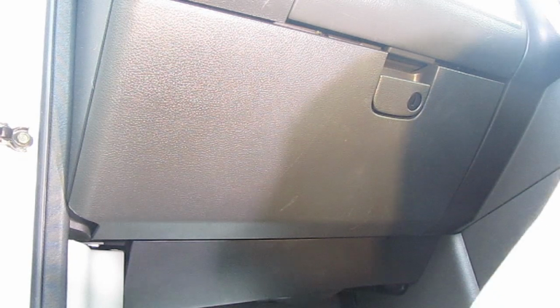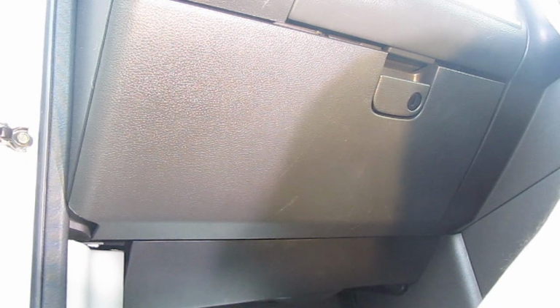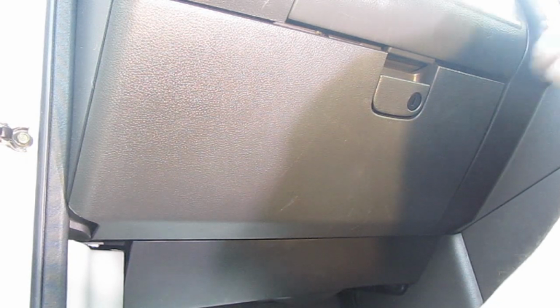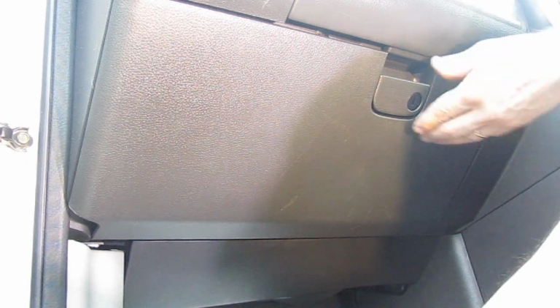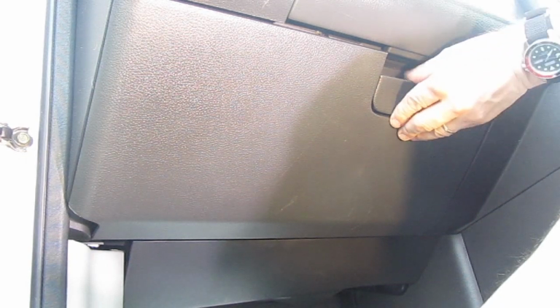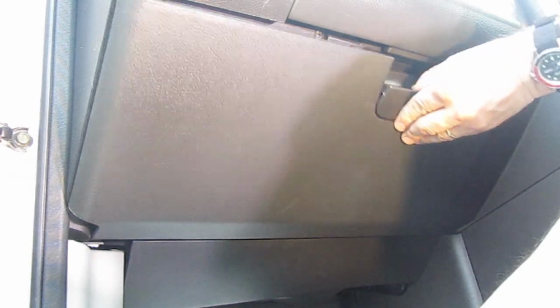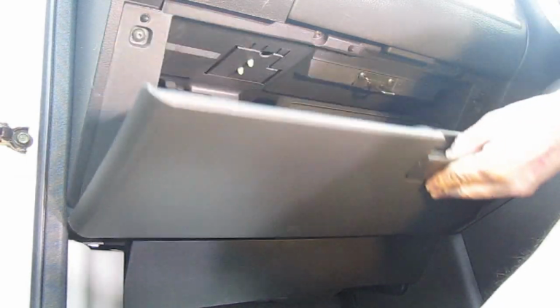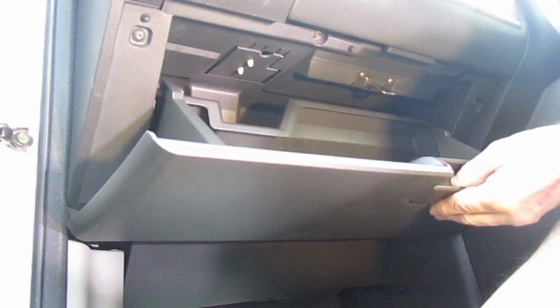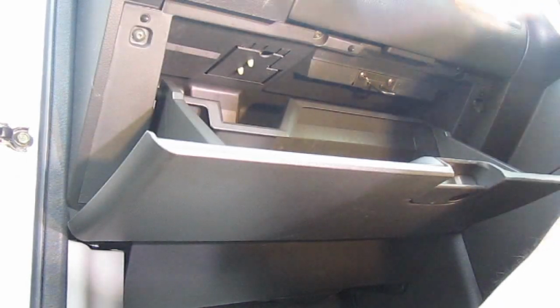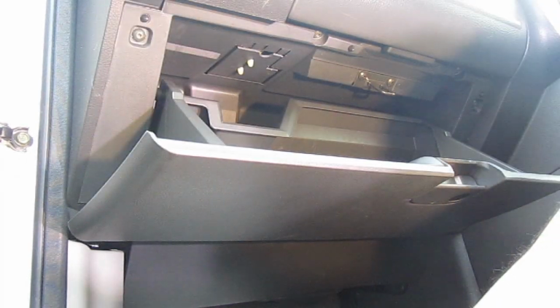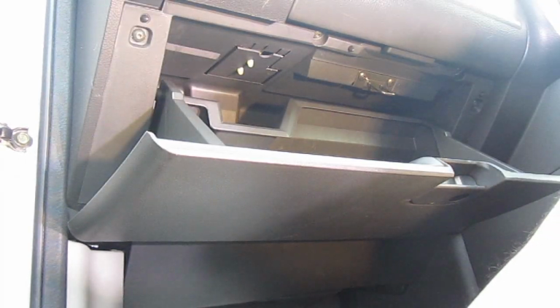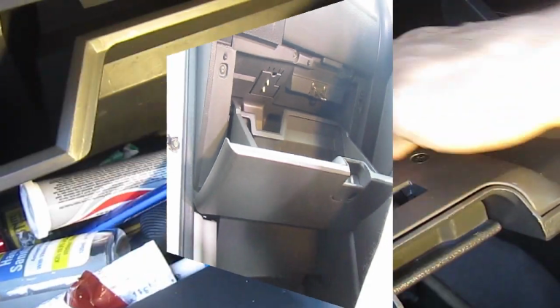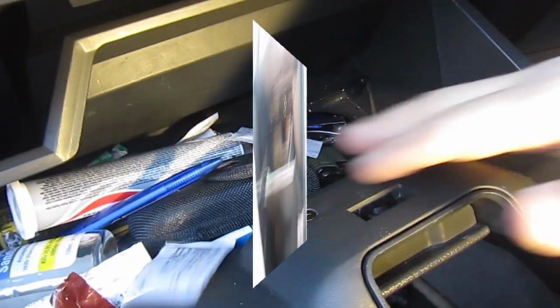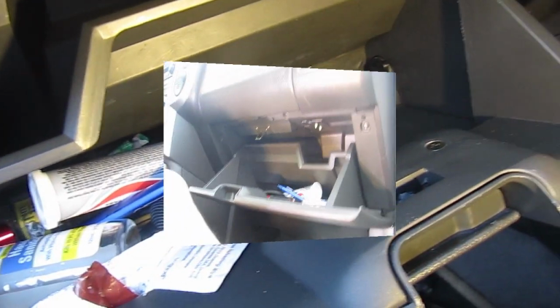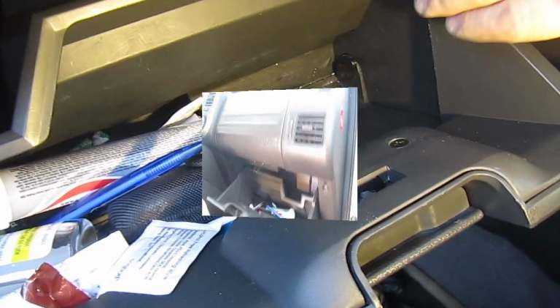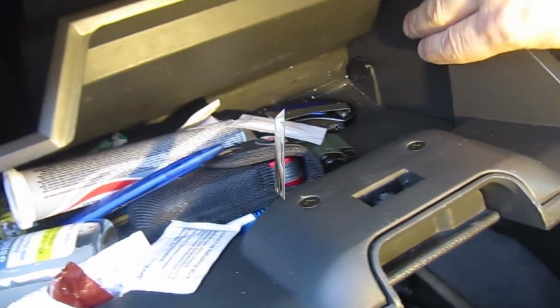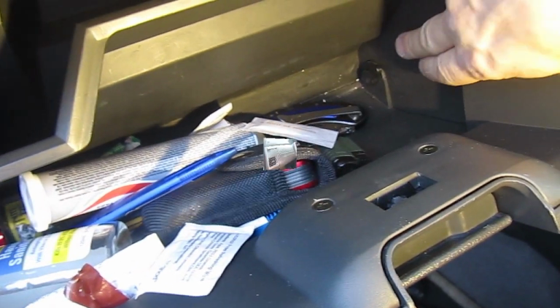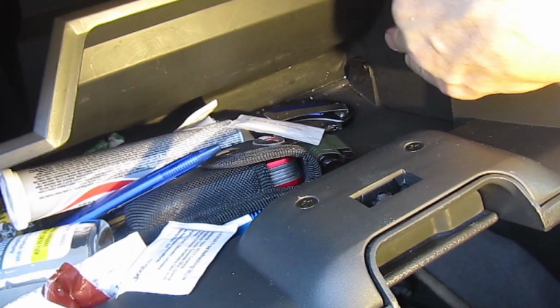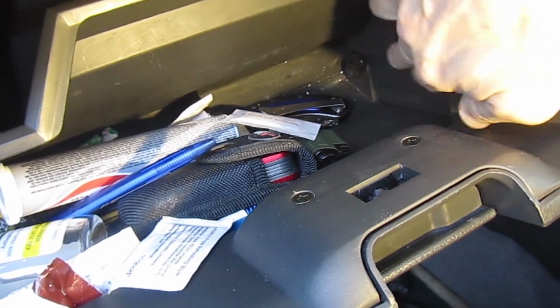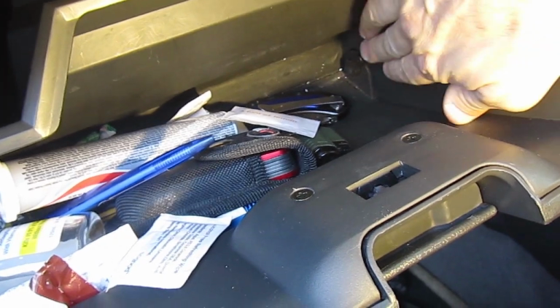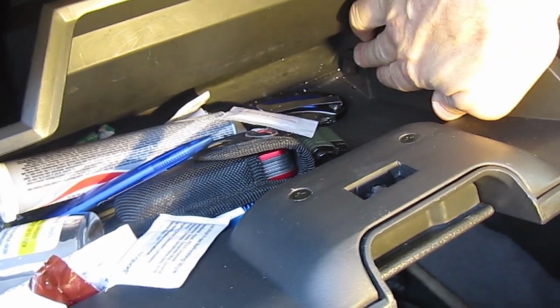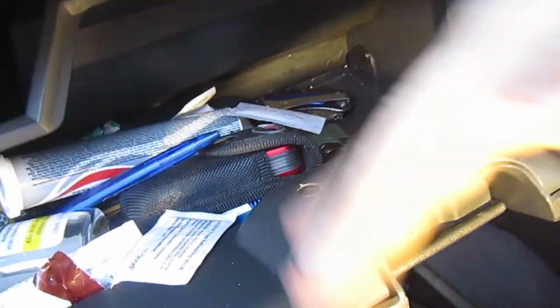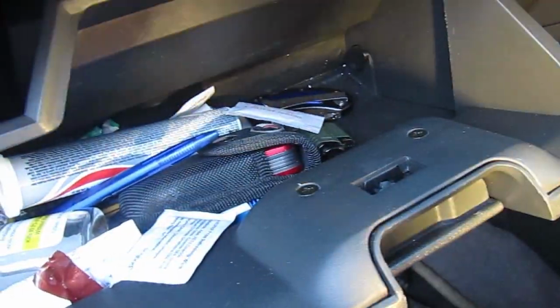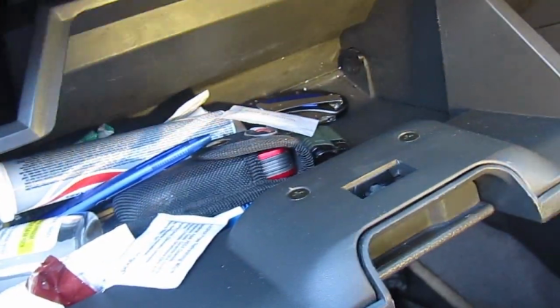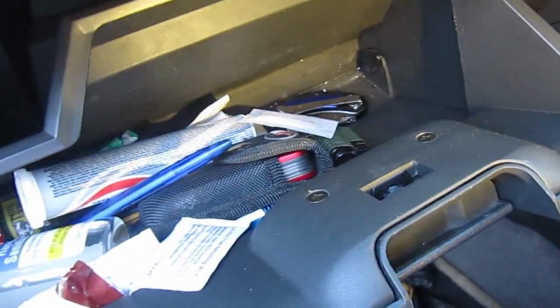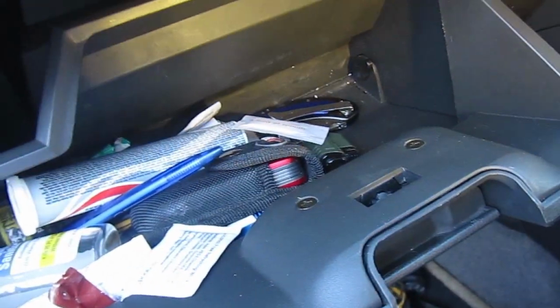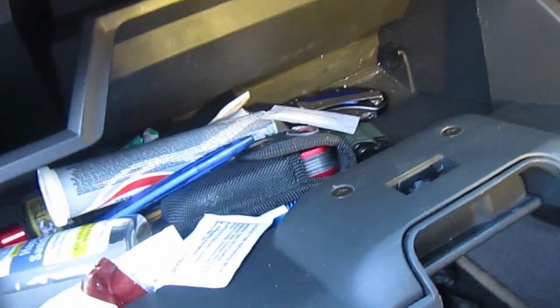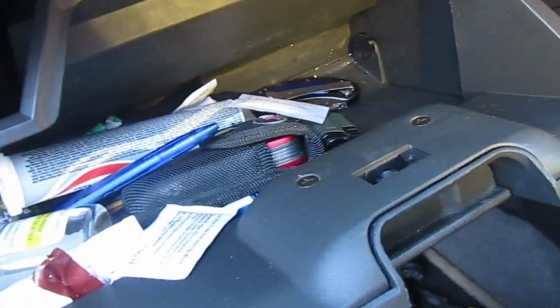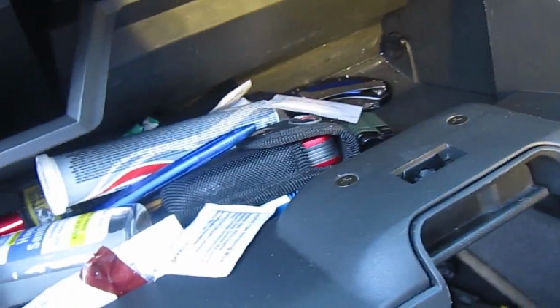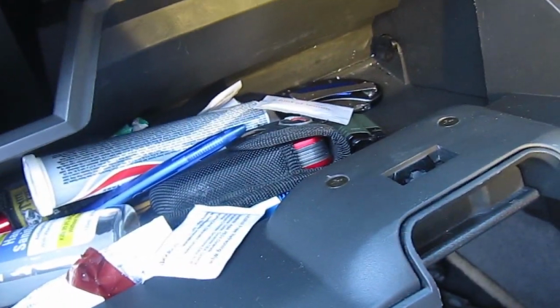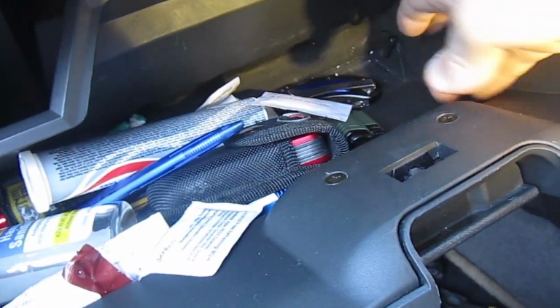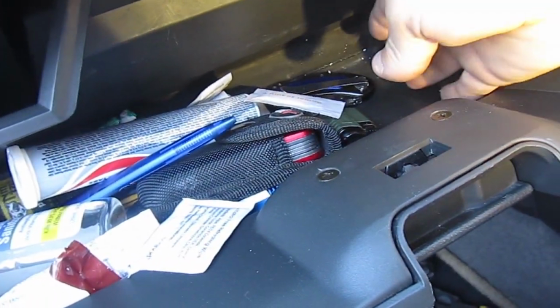This is a video of the Nissan X-Trail Pollen Filter Change. This is a 2007 model, UK model, so it's a right hand drive, left hand glove box.